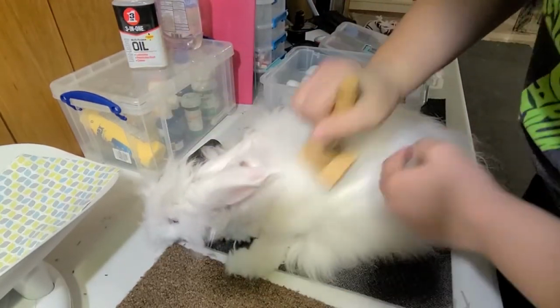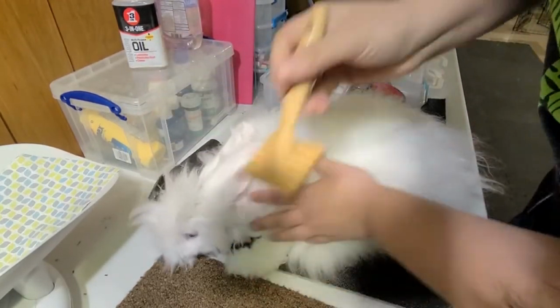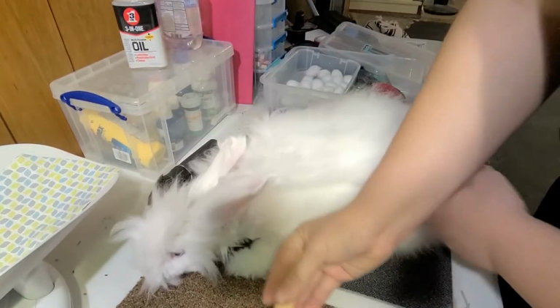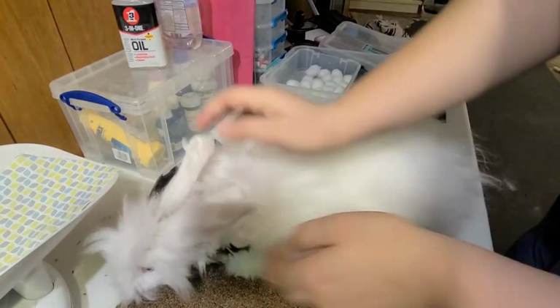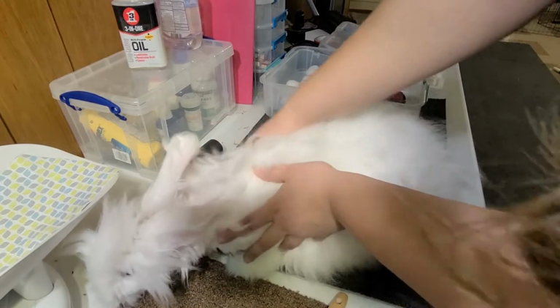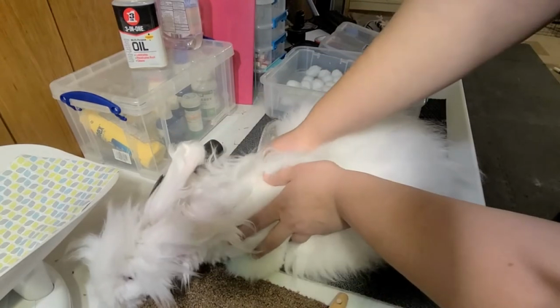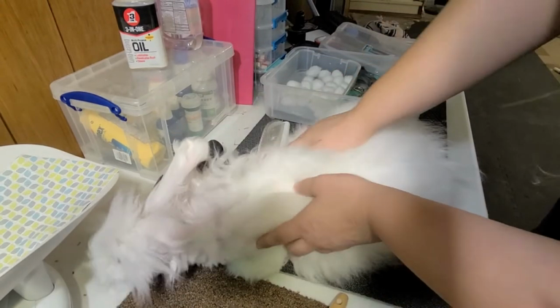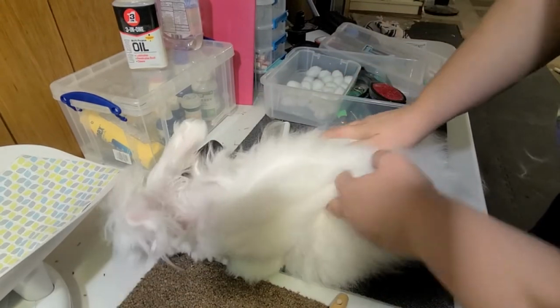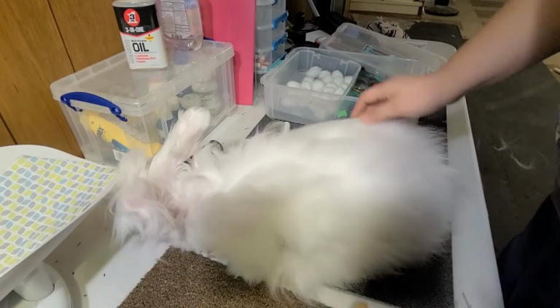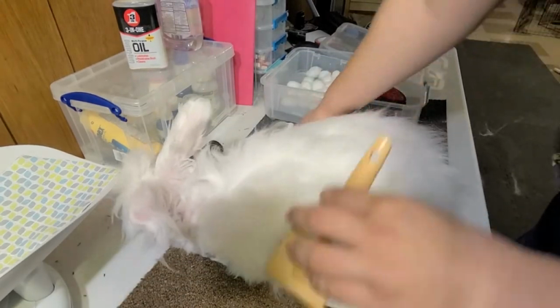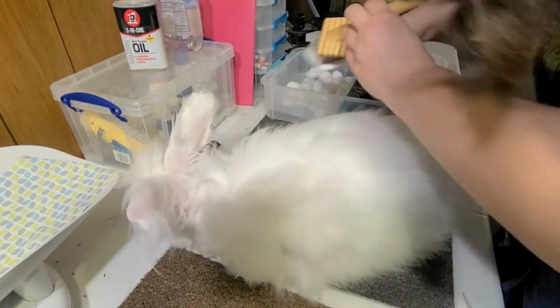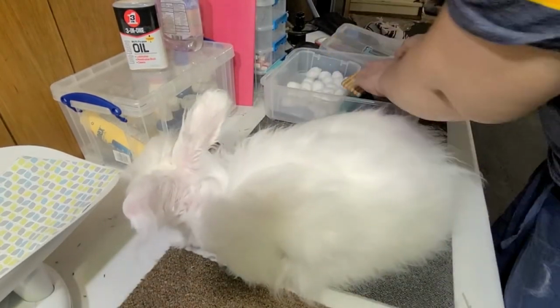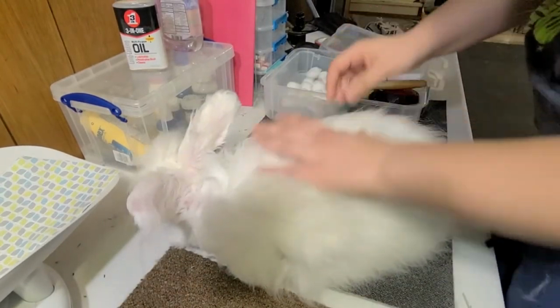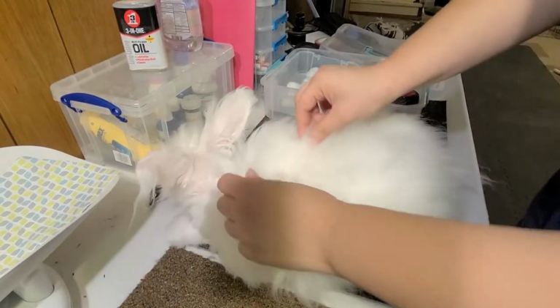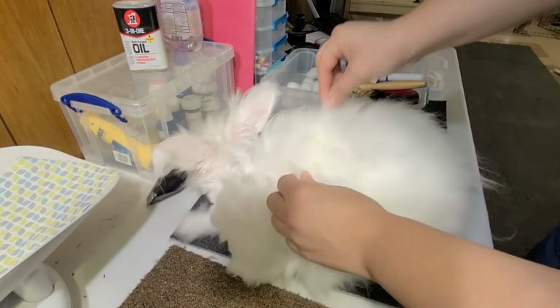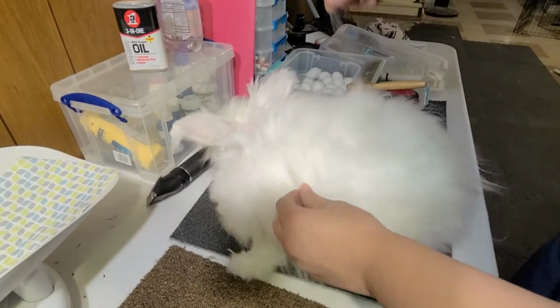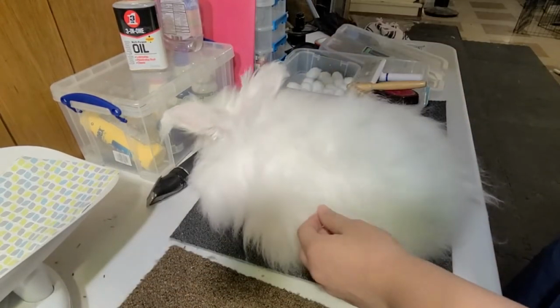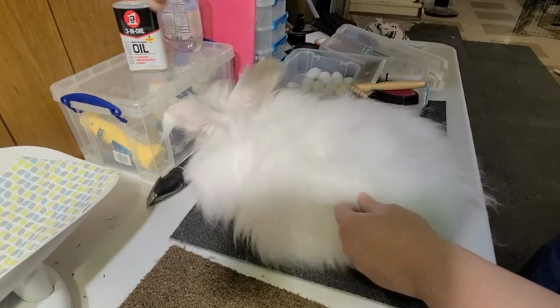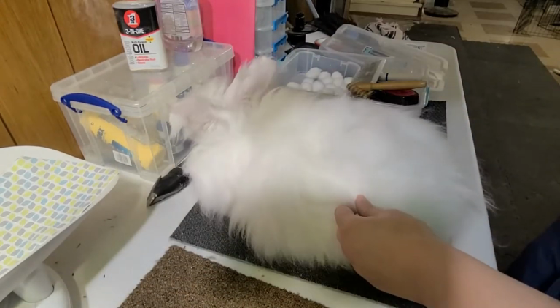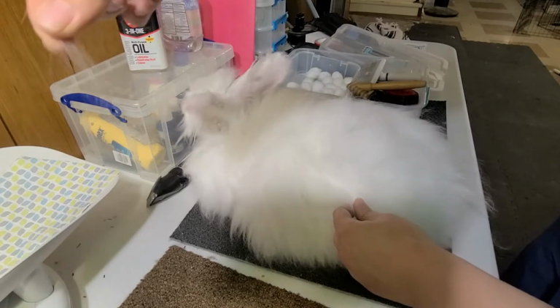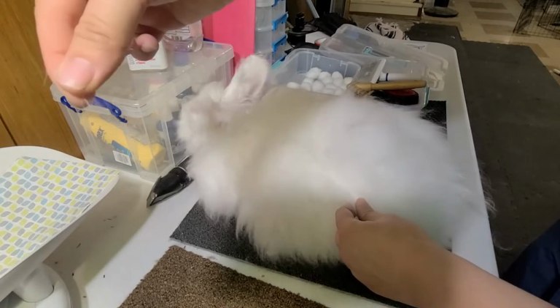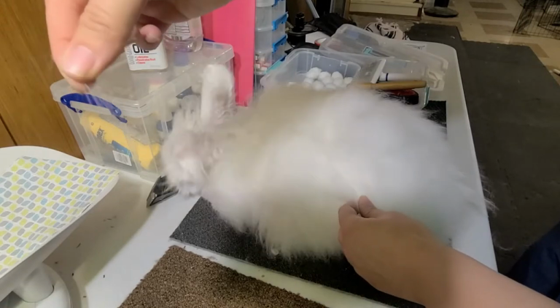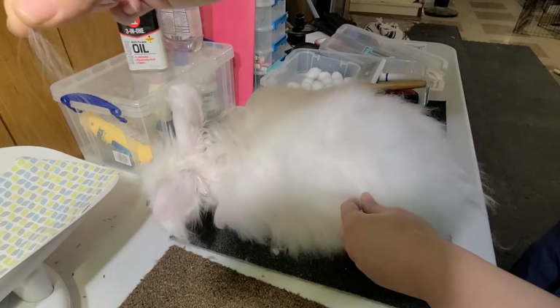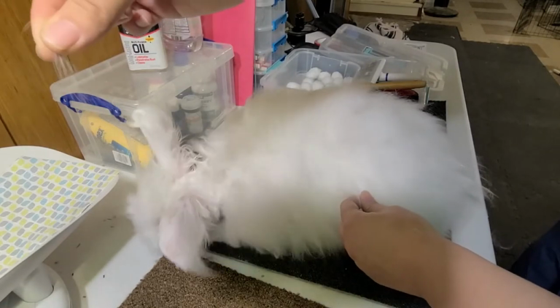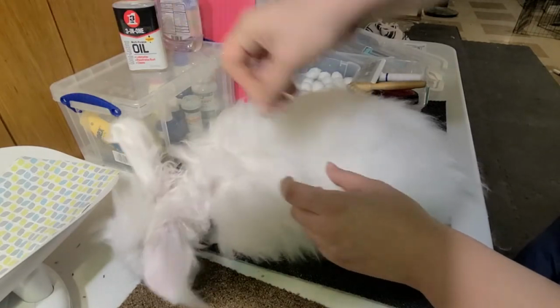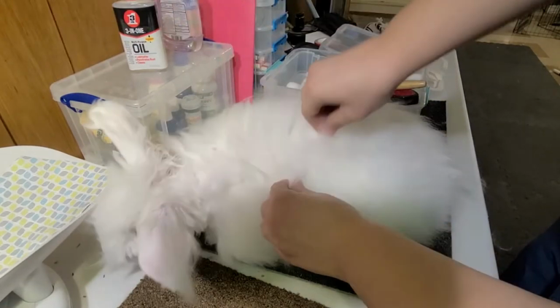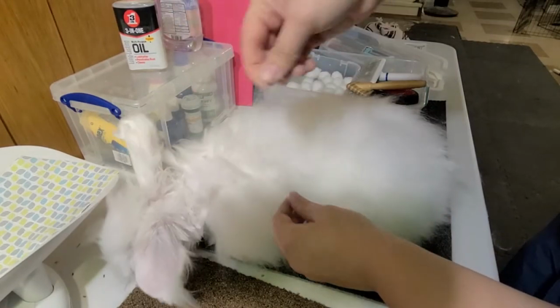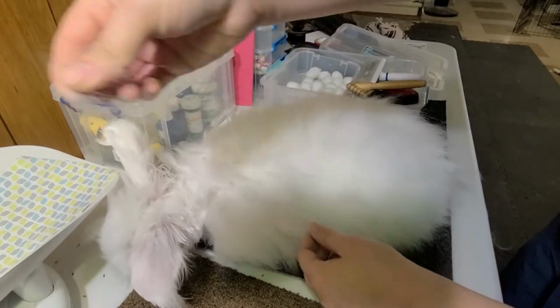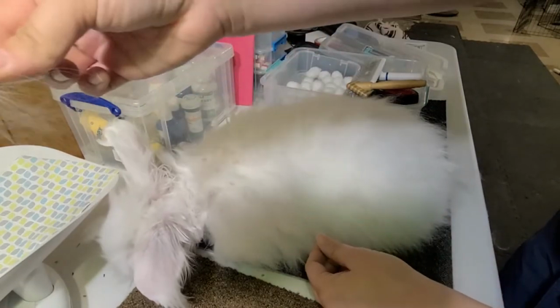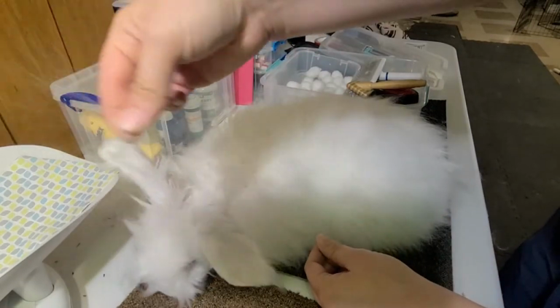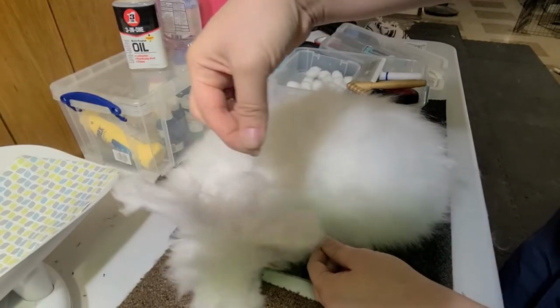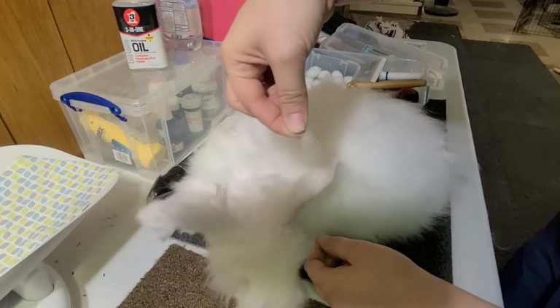He's really not too bad, so we're just going to cut it all off to make him feel better. It's time. He's starting to molt a little bit — if I pull, I'm getting fiber off.